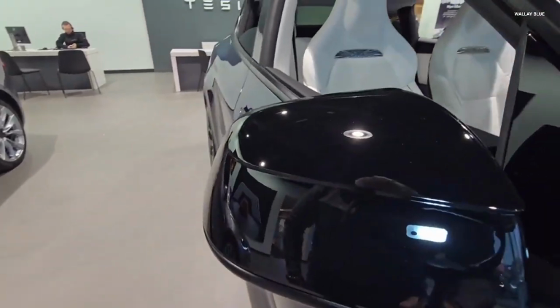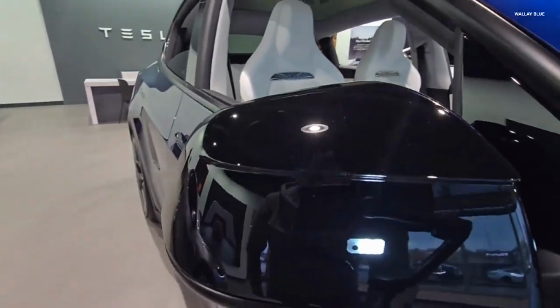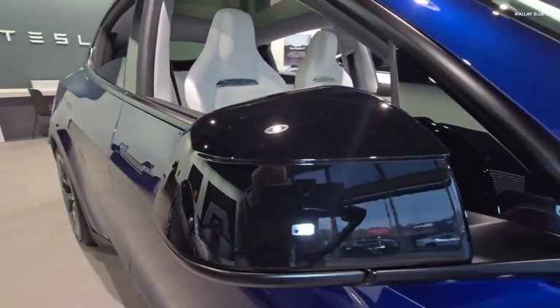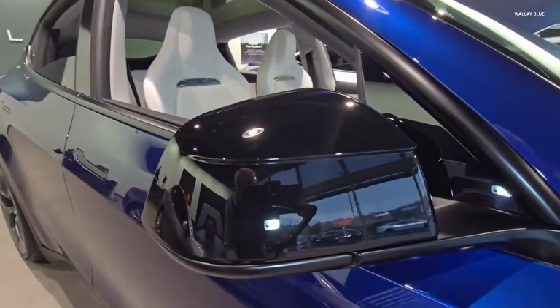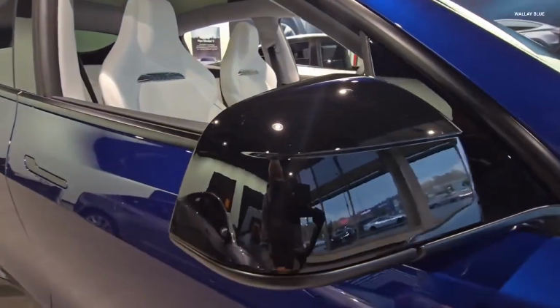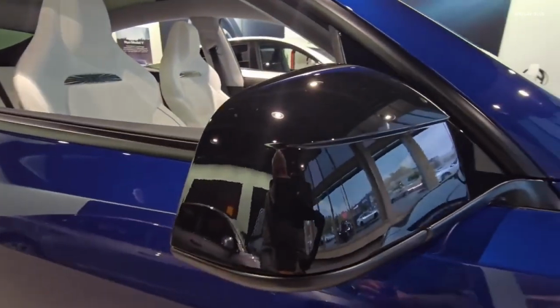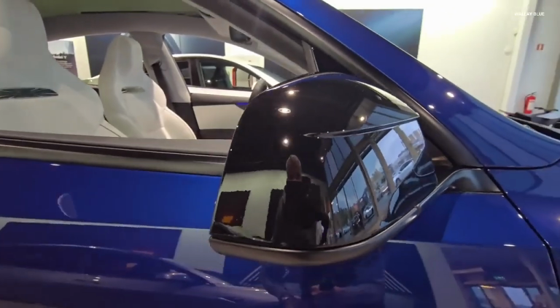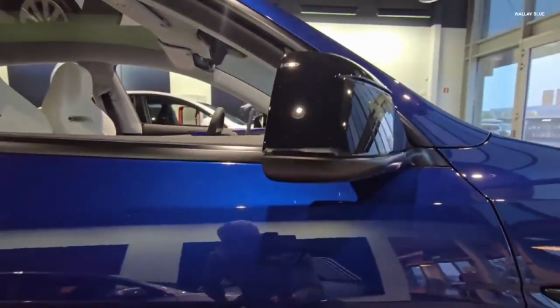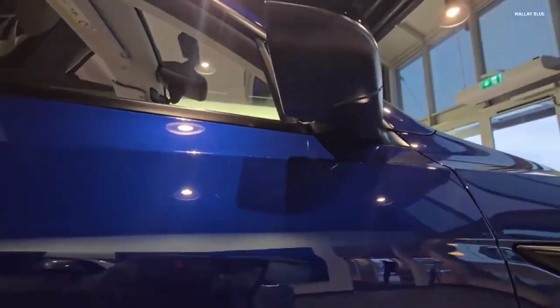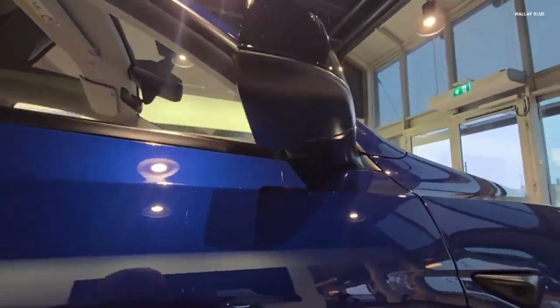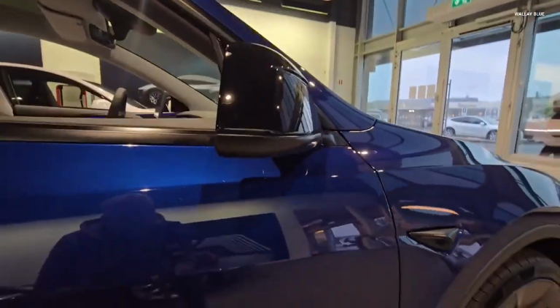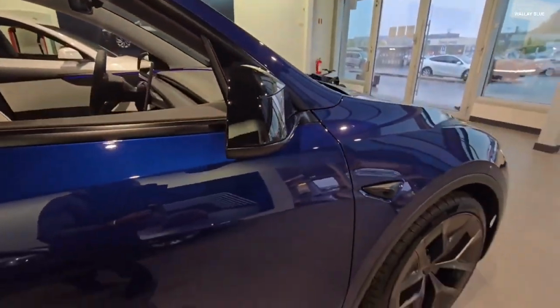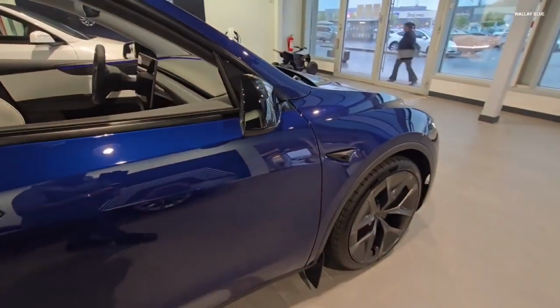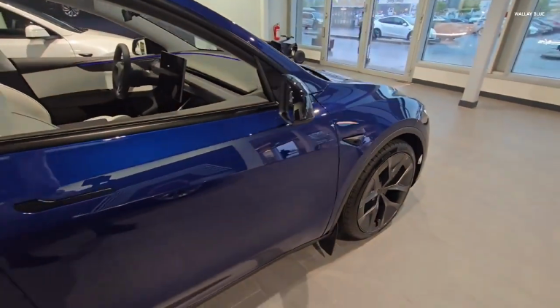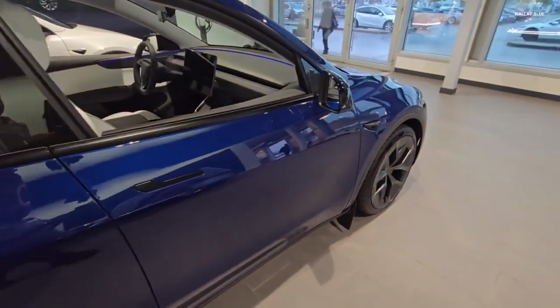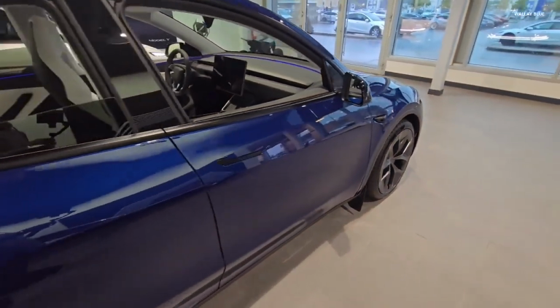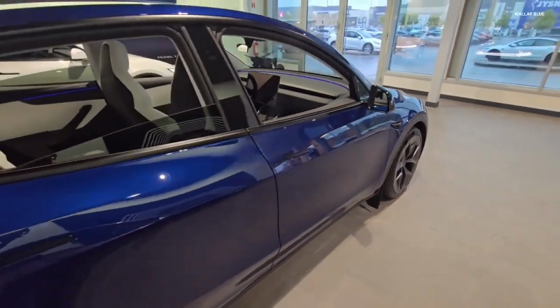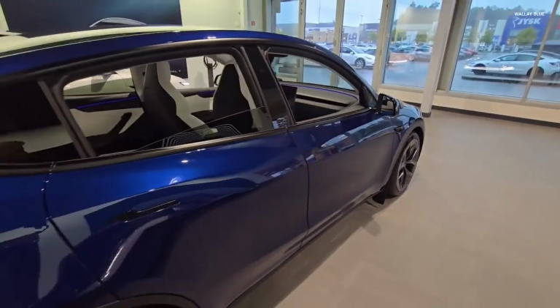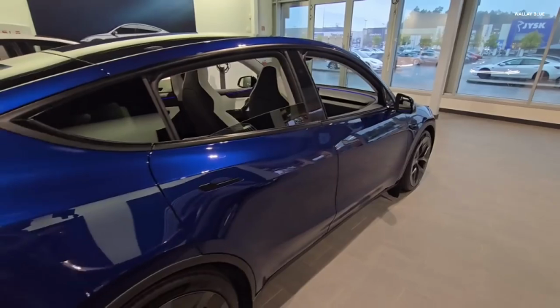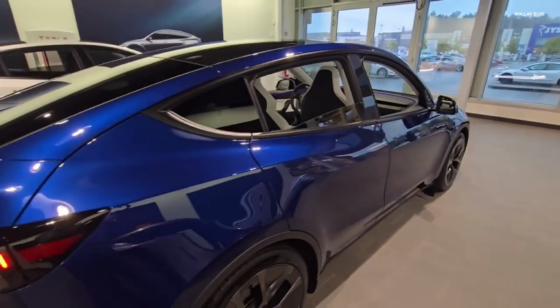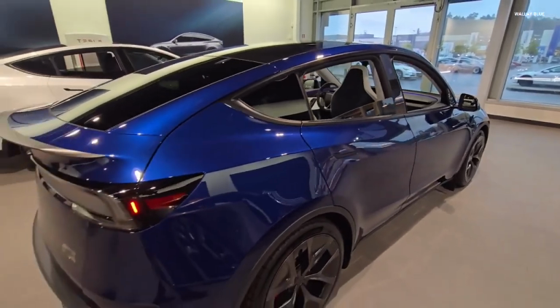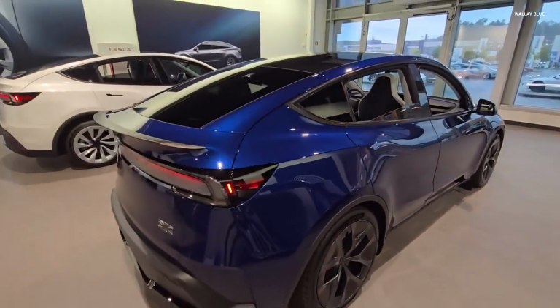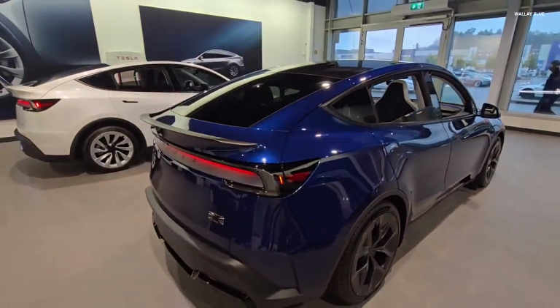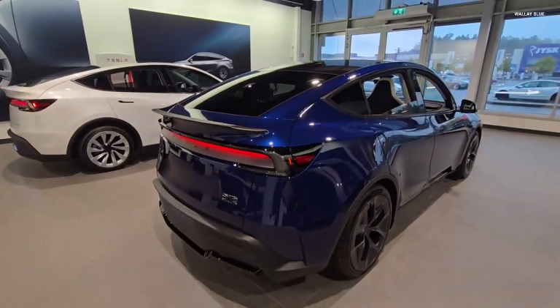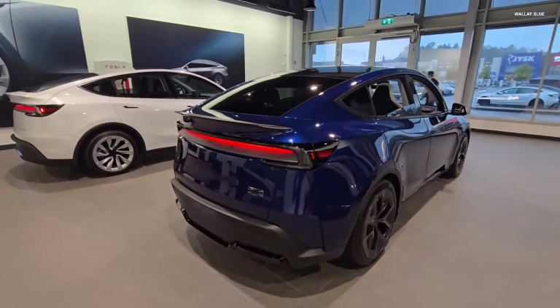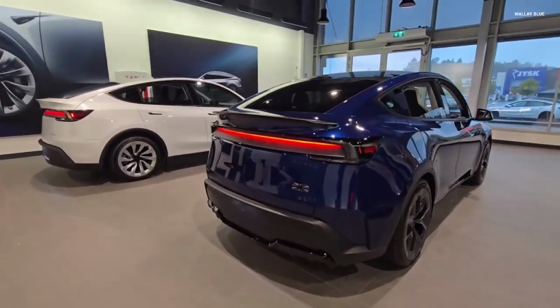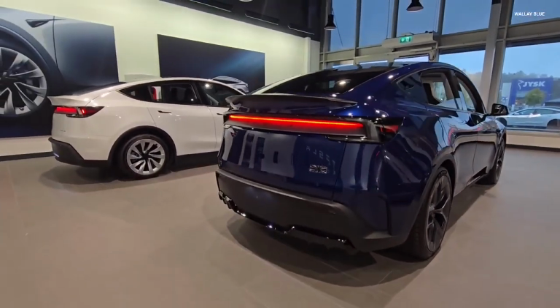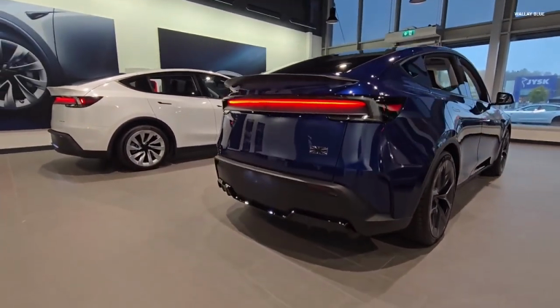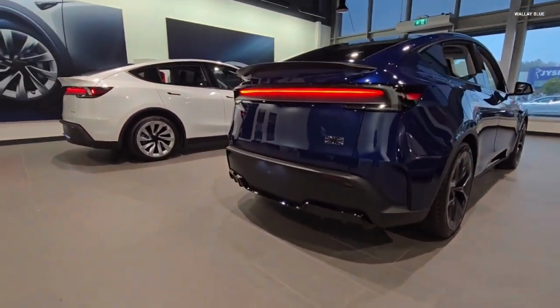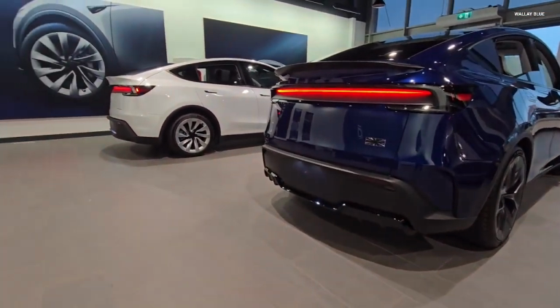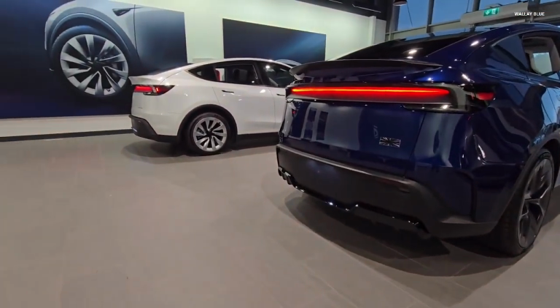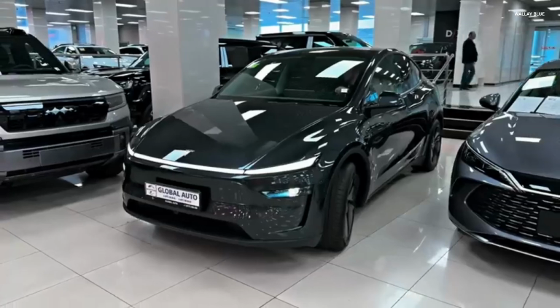While this specific Model Y doesn't have the 10-minute charging yet, it uses the battery philosophy that will make those speeds possible in 2026 and 2027. Tesla is no longer the pioneer in the competitive landscape — they are the challenger.